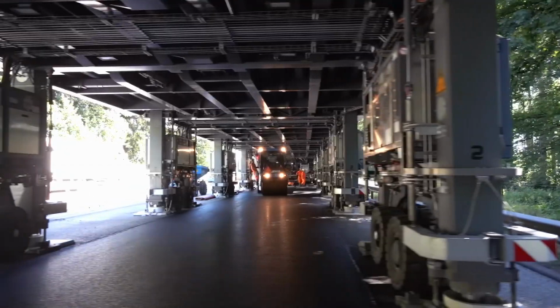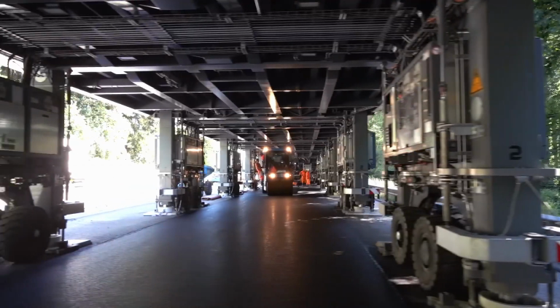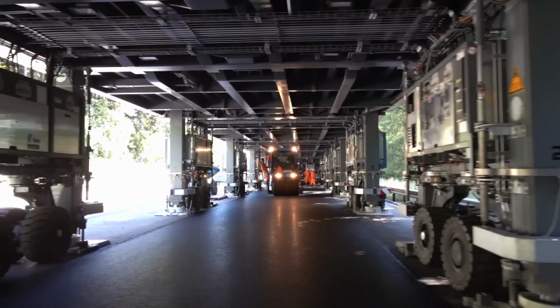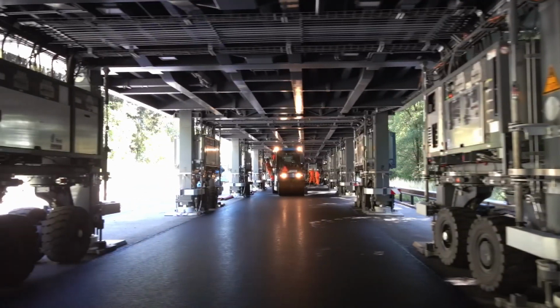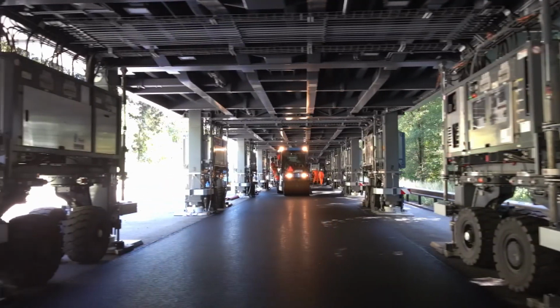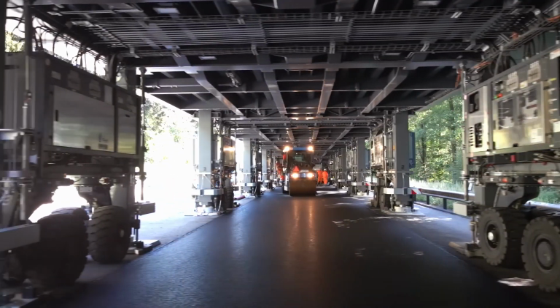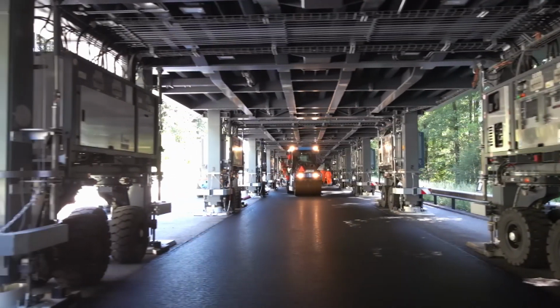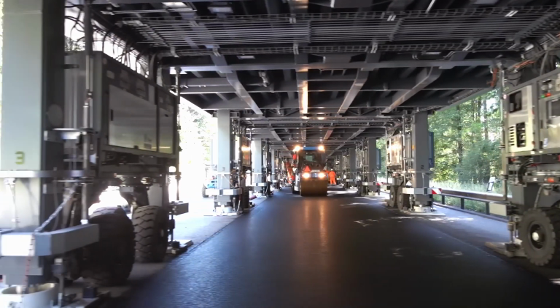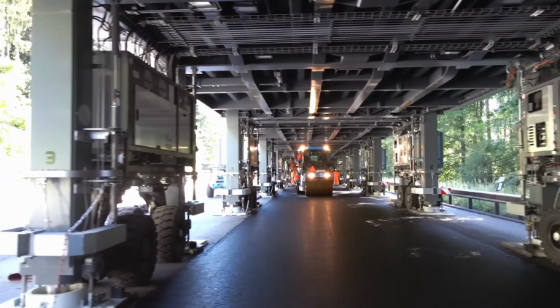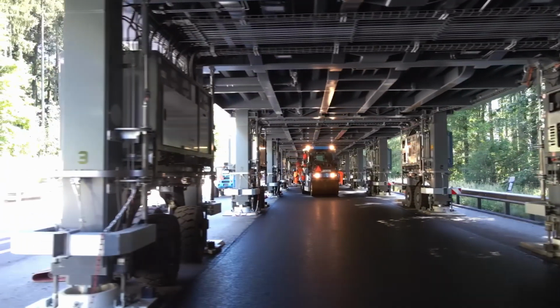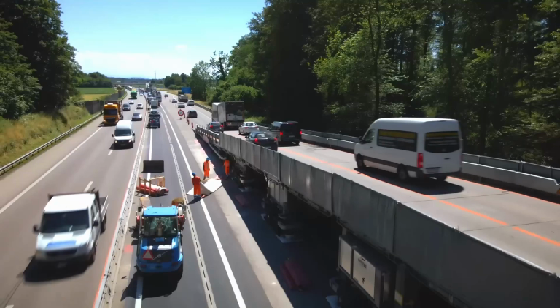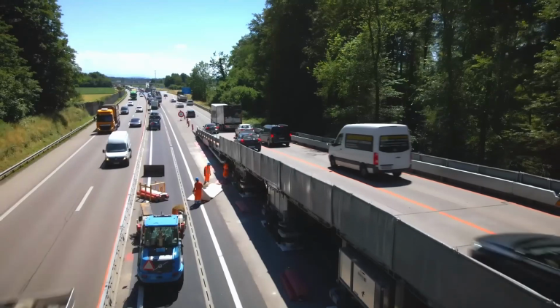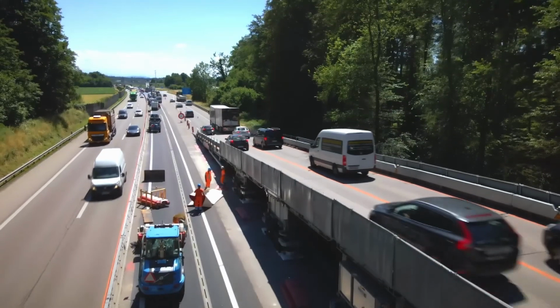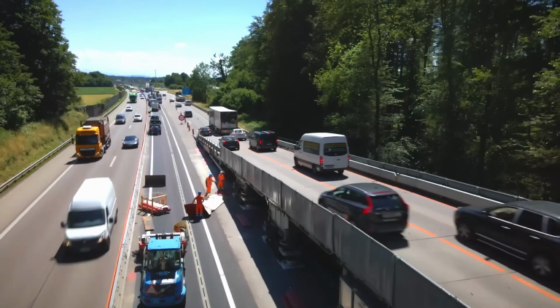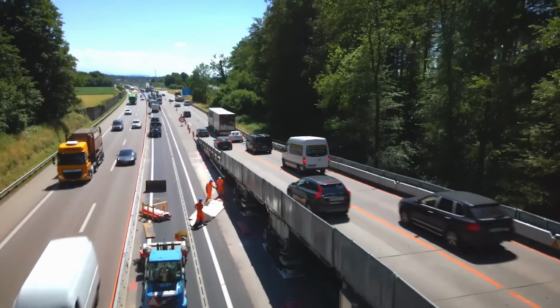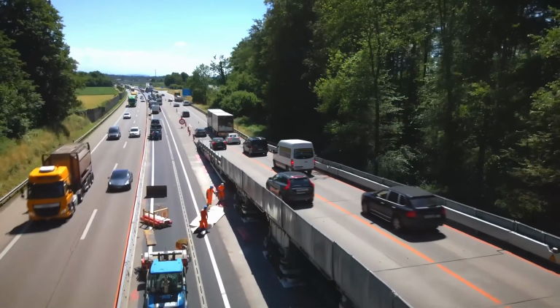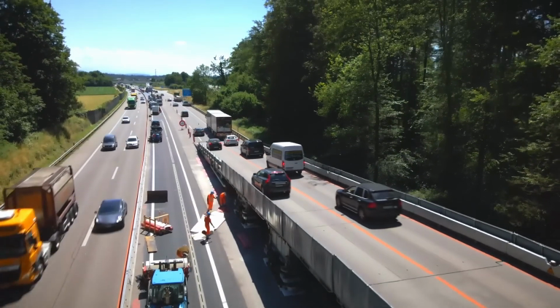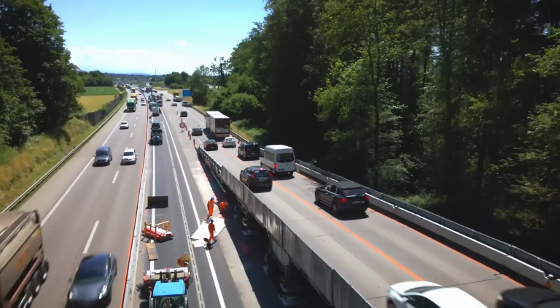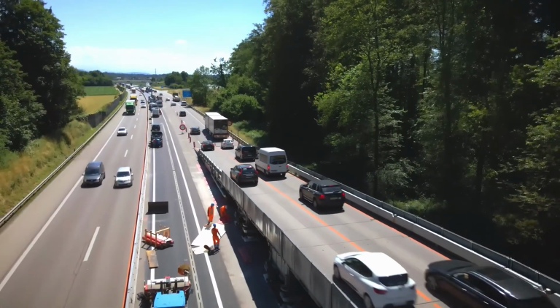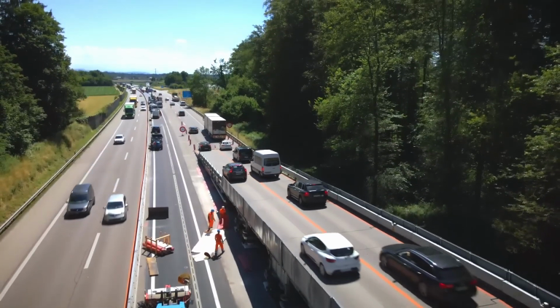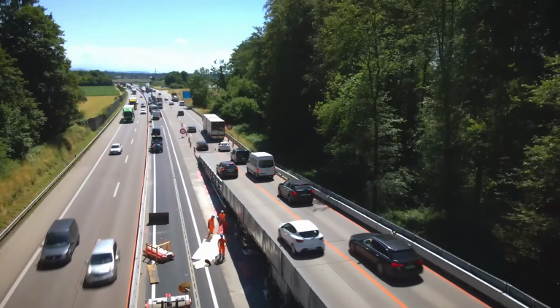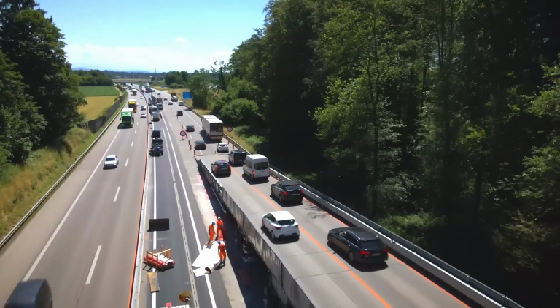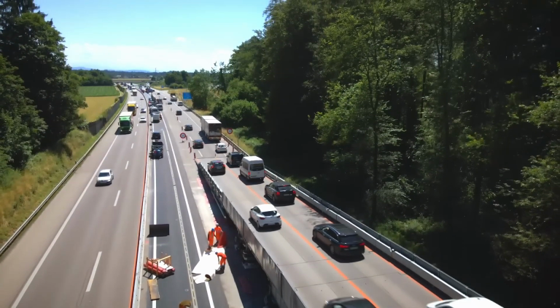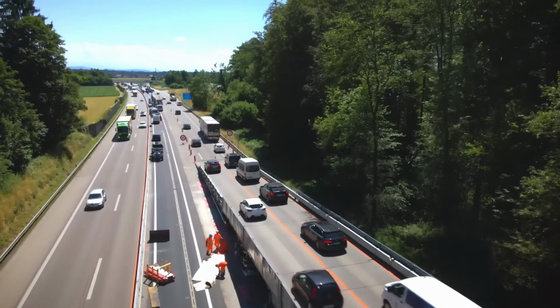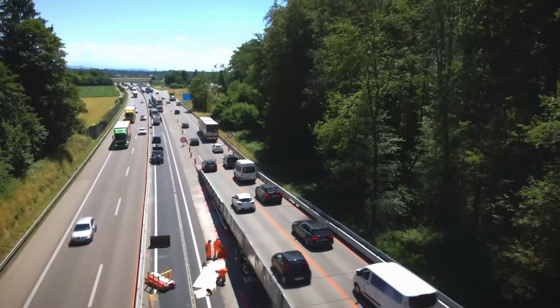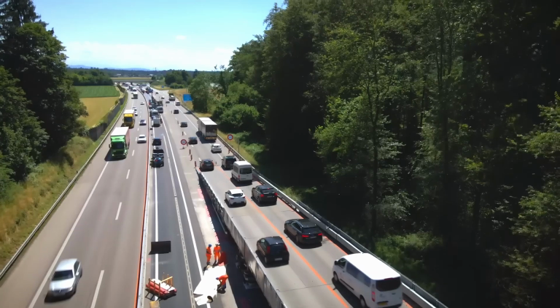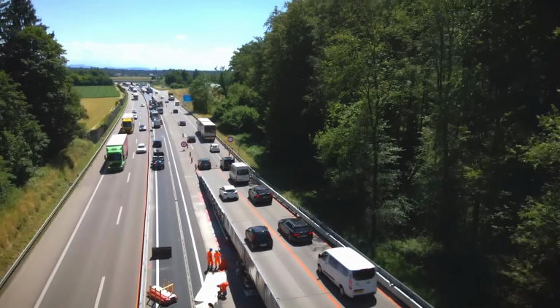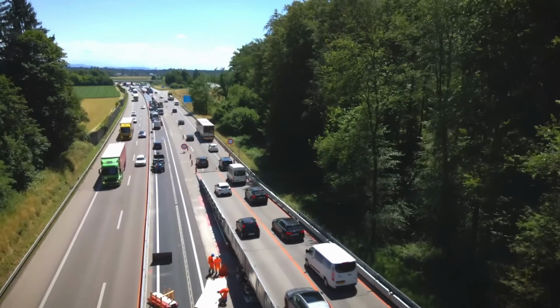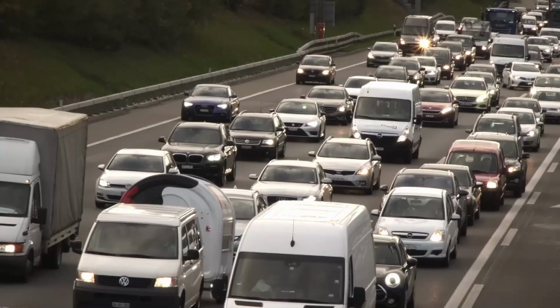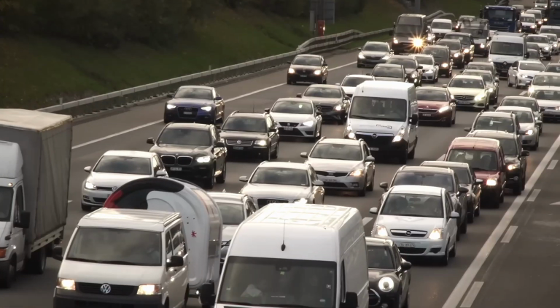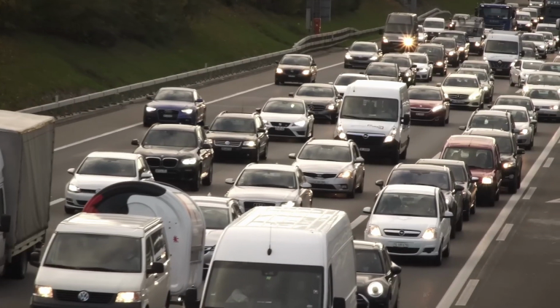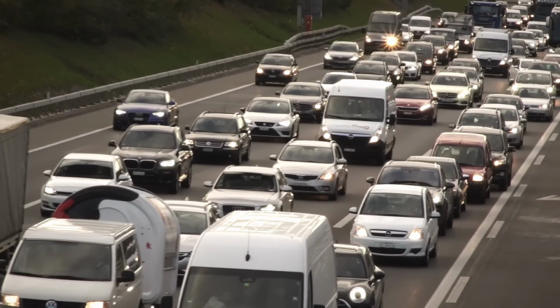The Astra Bridge is a modular, mobile flyover that allows traffic to pass over roadwork sites without interruption. Originating in Switzerland, this bridge represents a significant innovation in highway maintenance and traffic management.